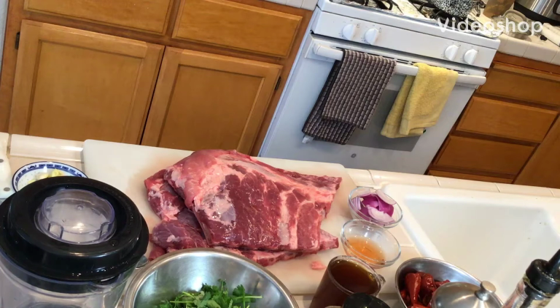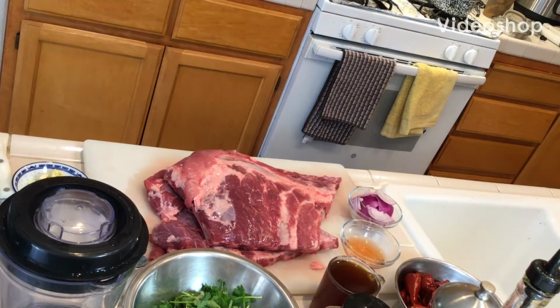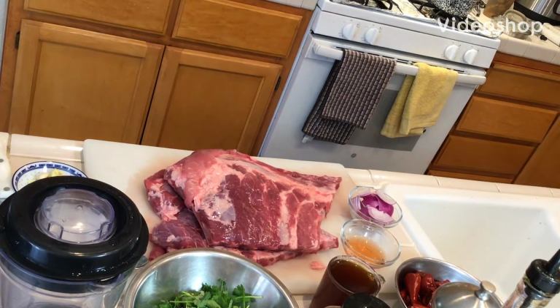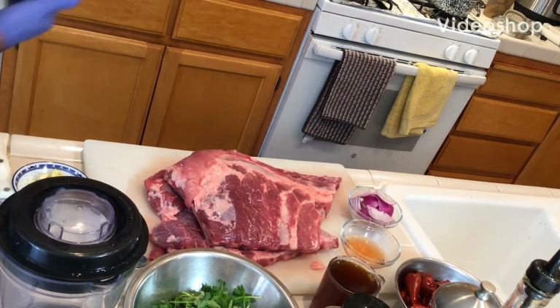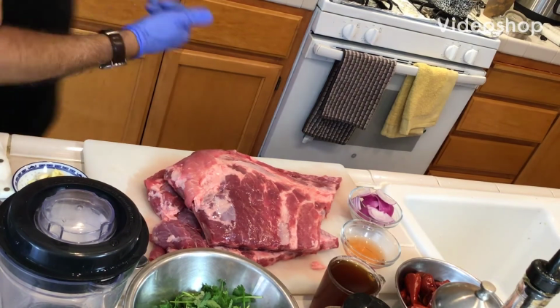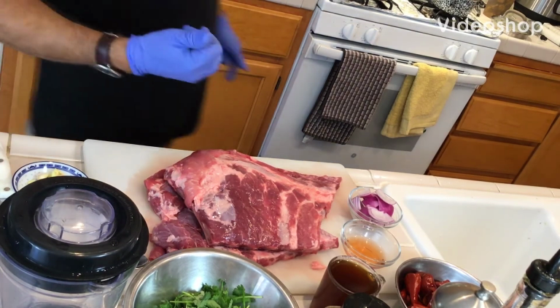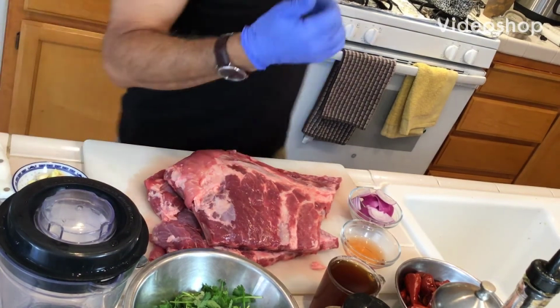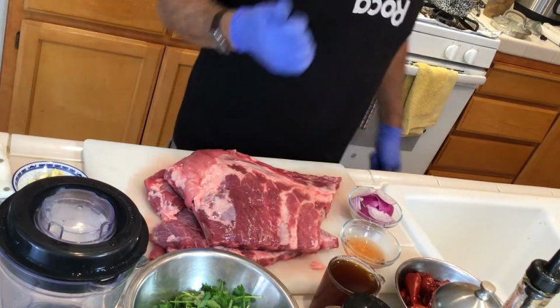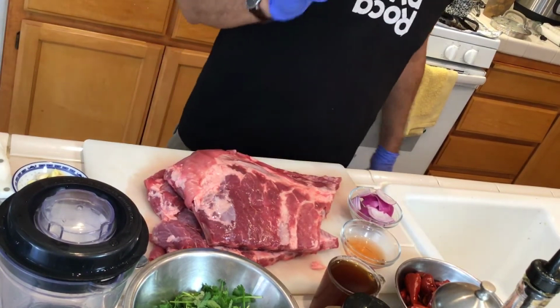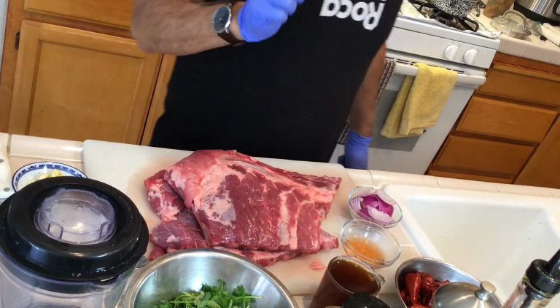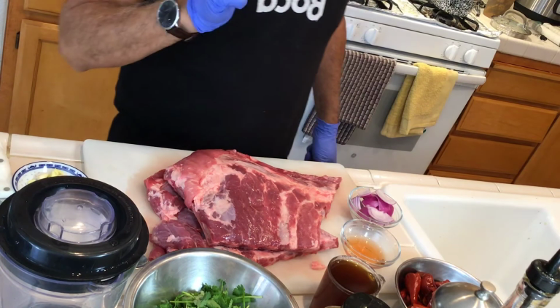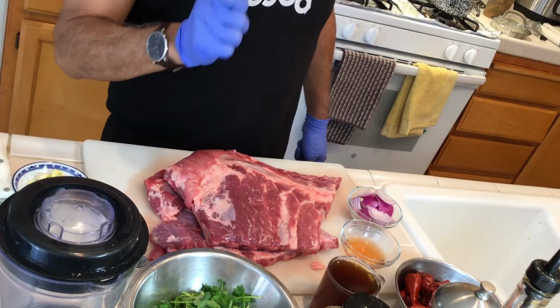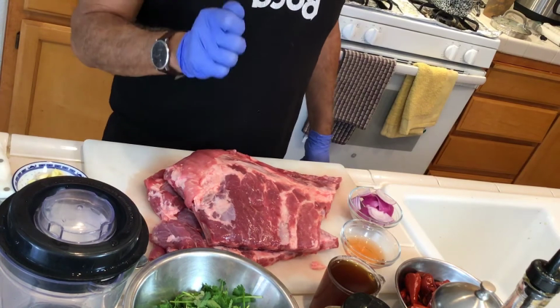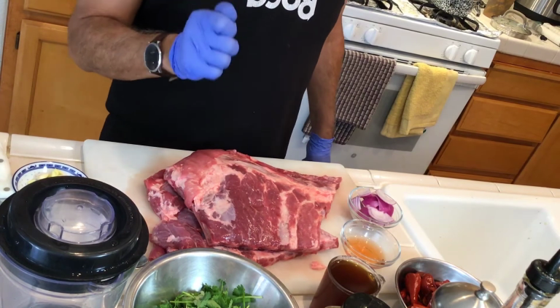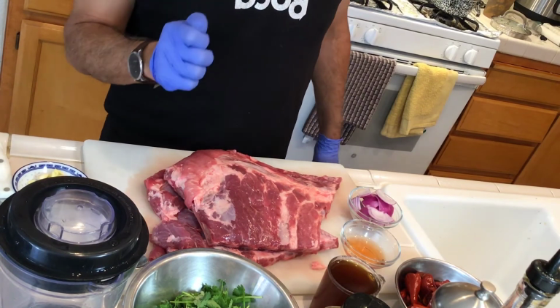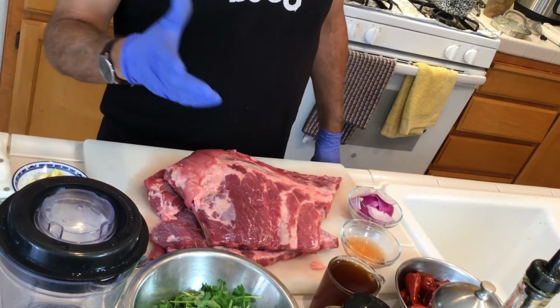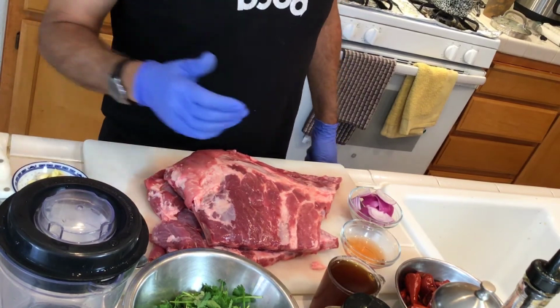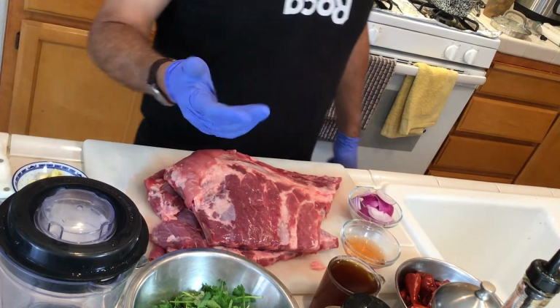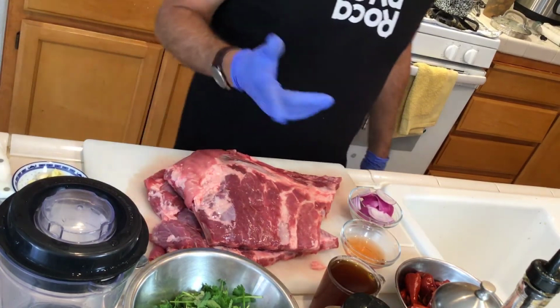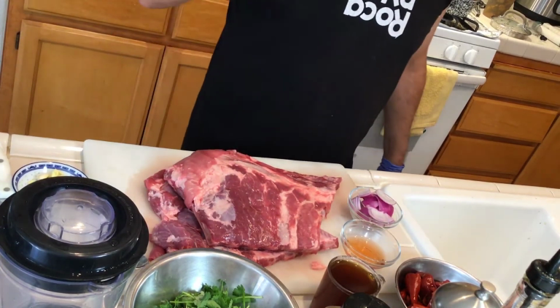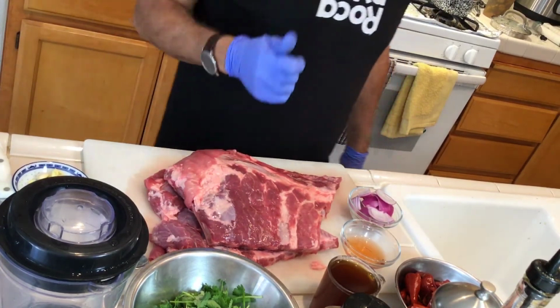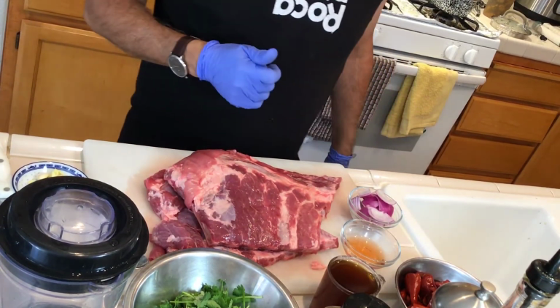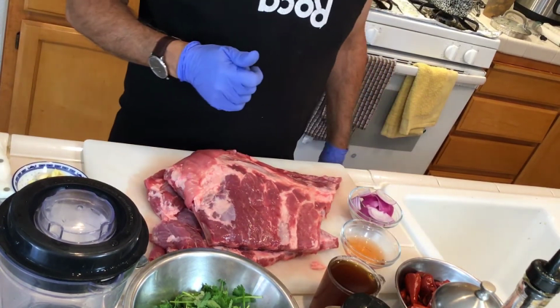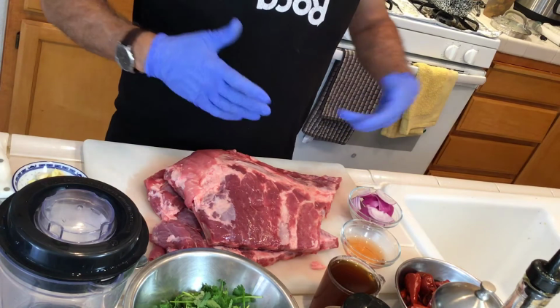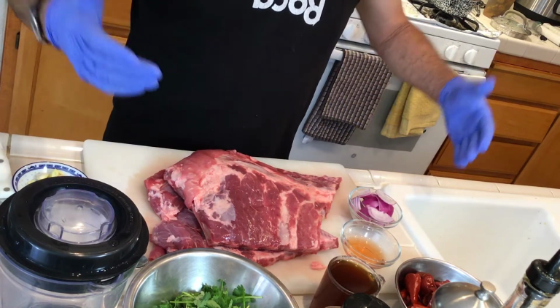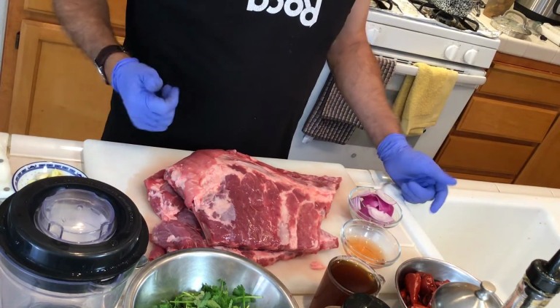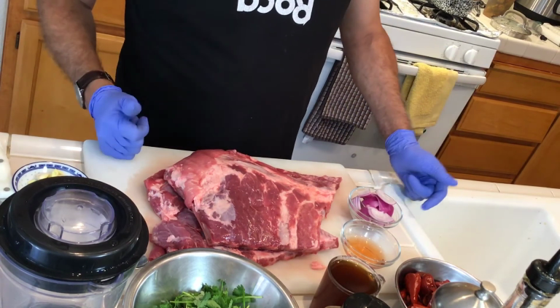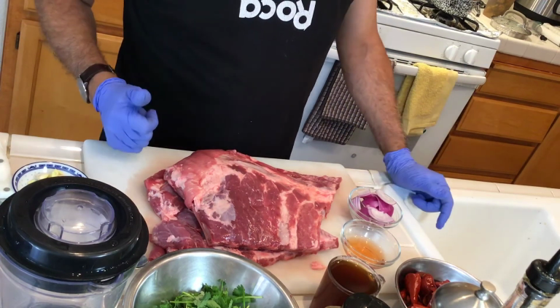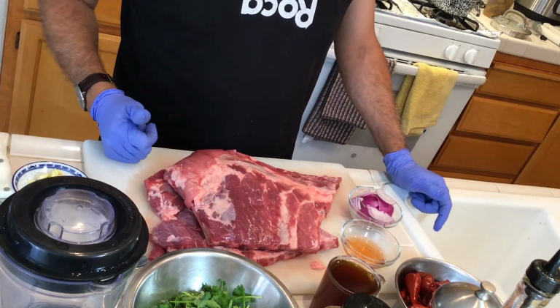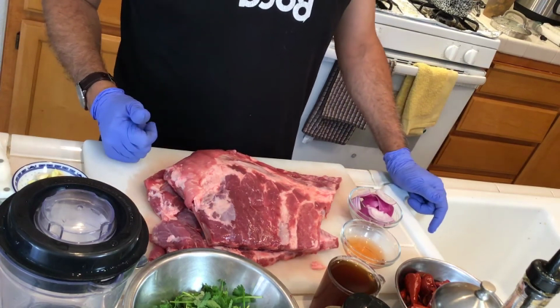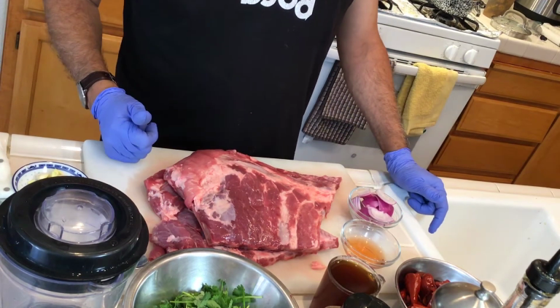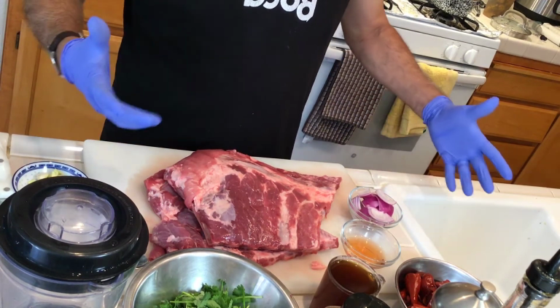Hi, this is Victor again, and today I want to show you how you can make Peruvian style barbecue ribs. It's almost 4th of July so people start to do barbecuing here.